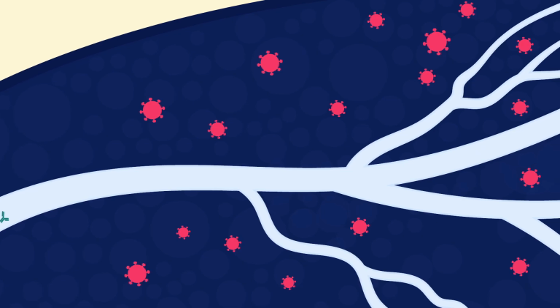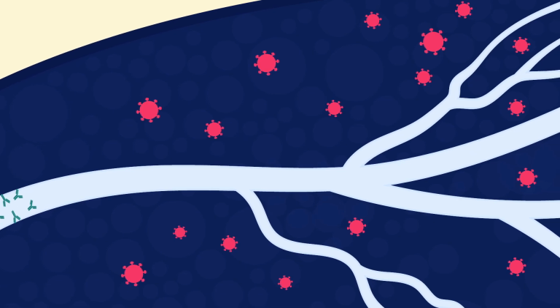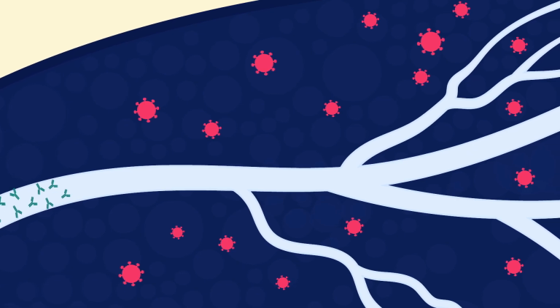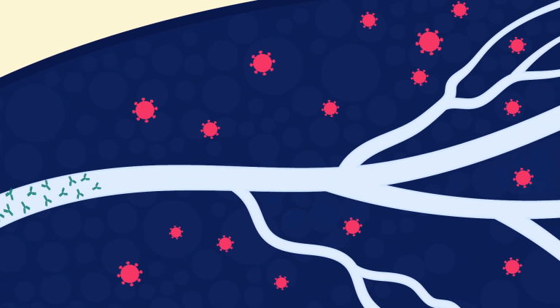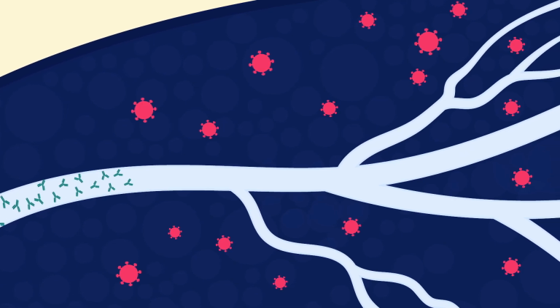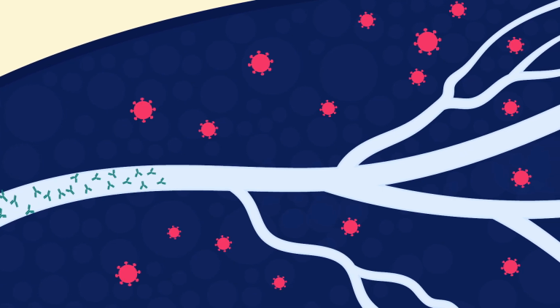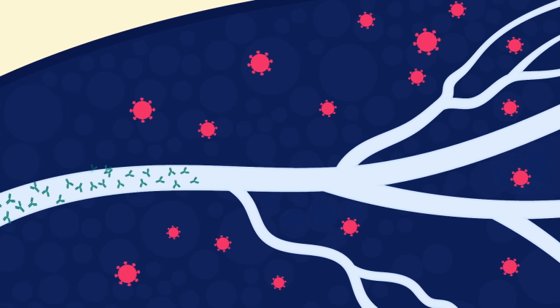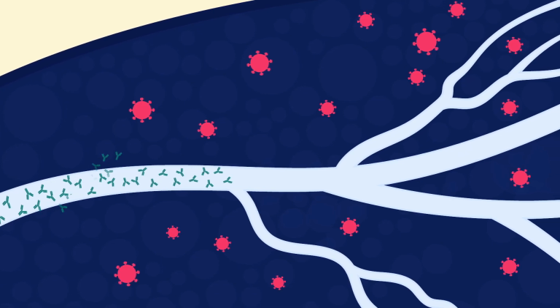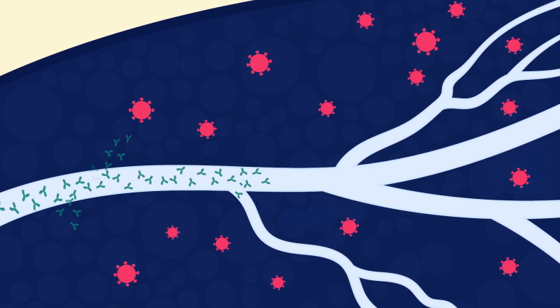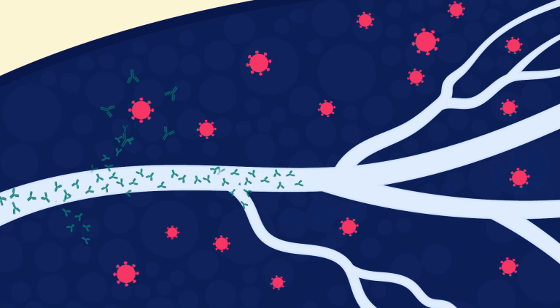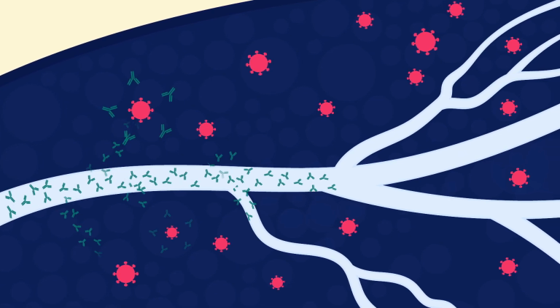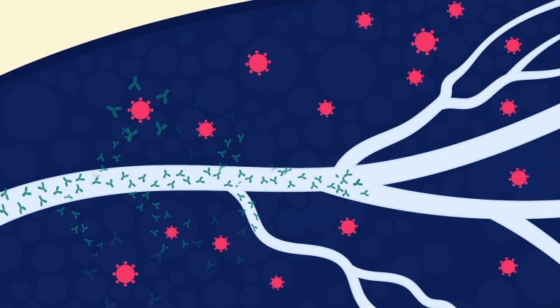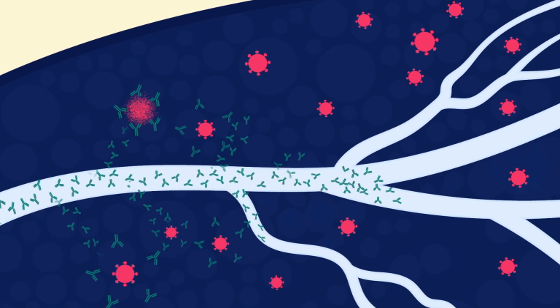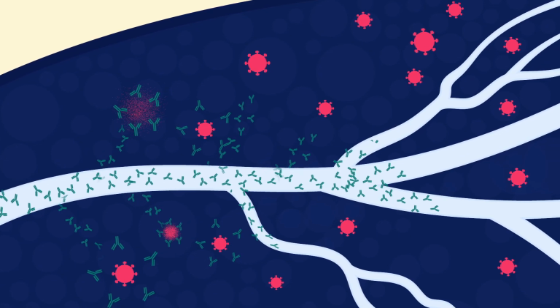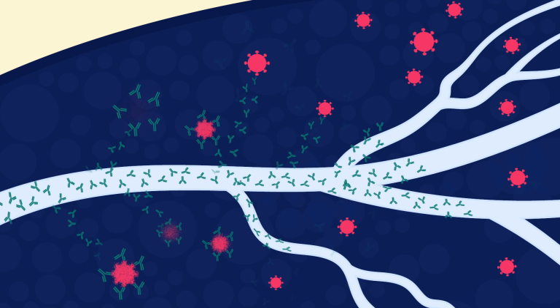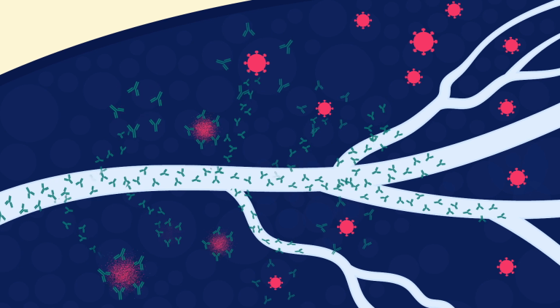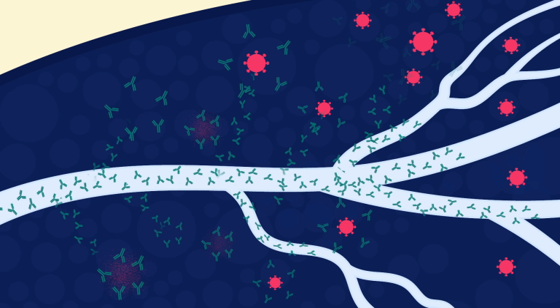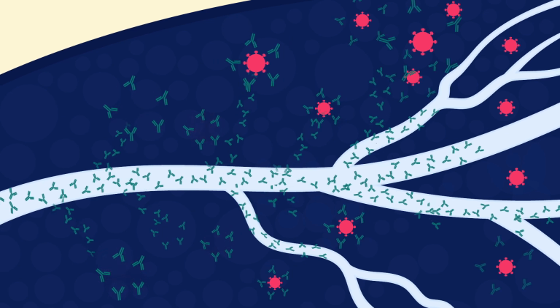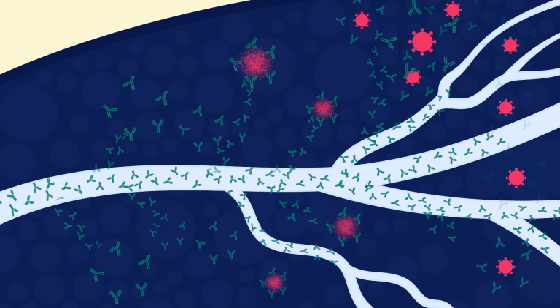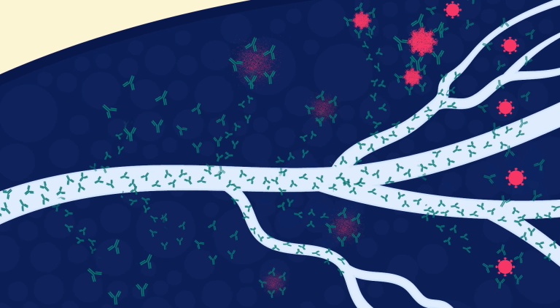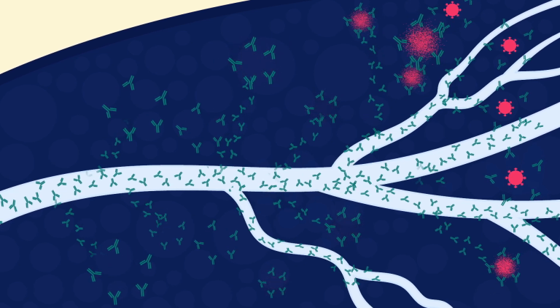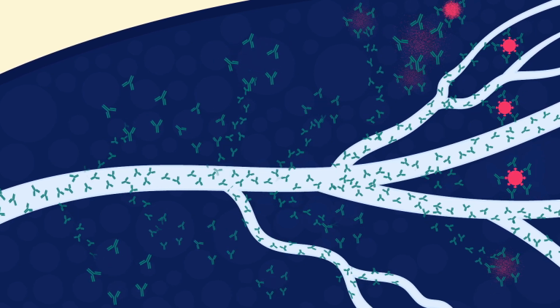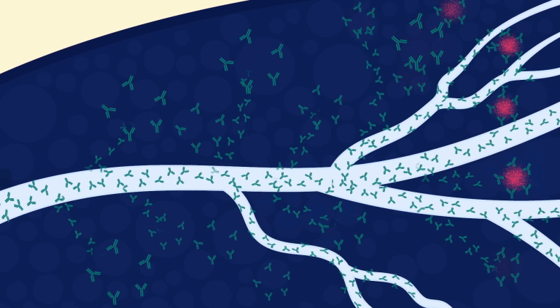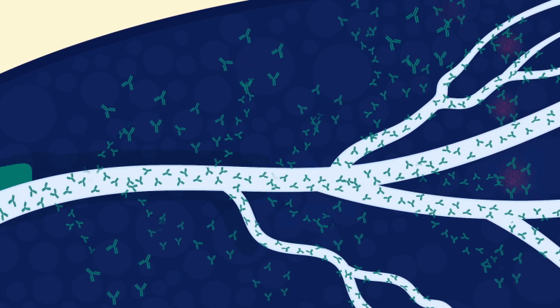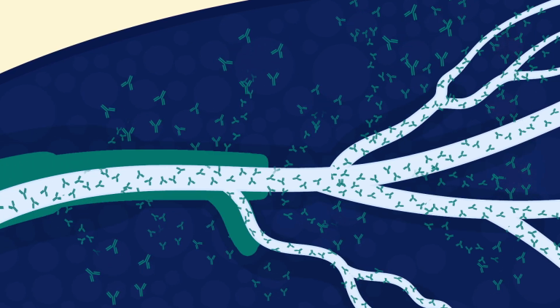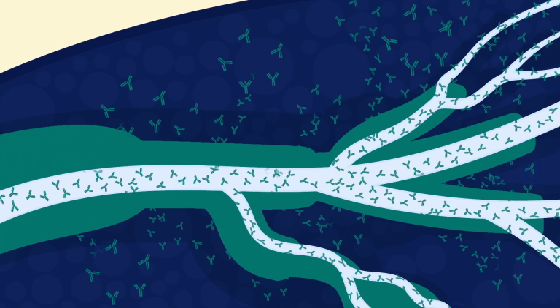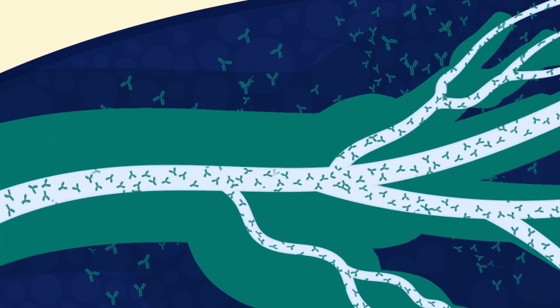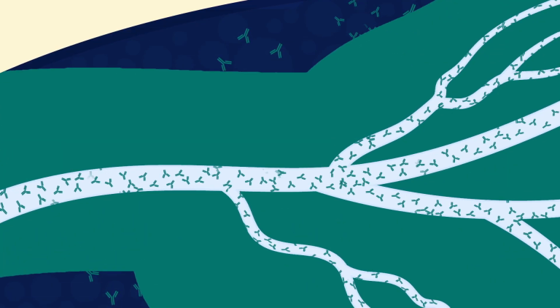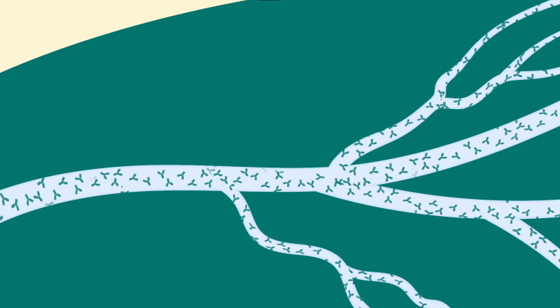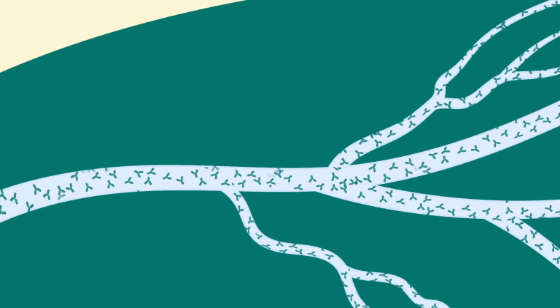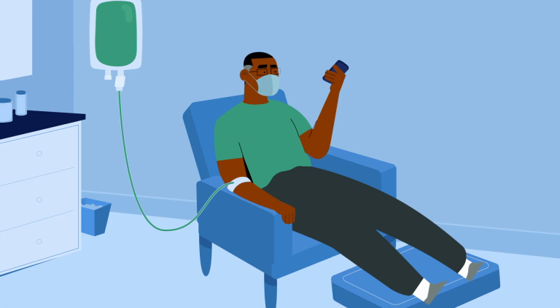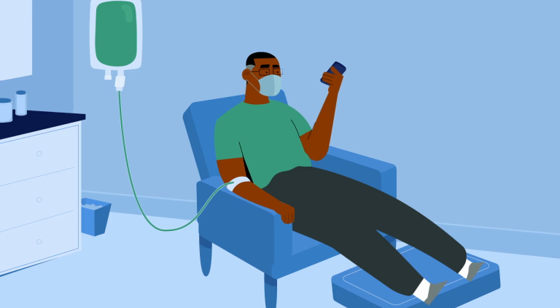If treated with monoclonal antibodies, a person who tests positive for COVID-19 gets temporary, enhanced immunity, which can help them avoid progressing to more severe symptoms.